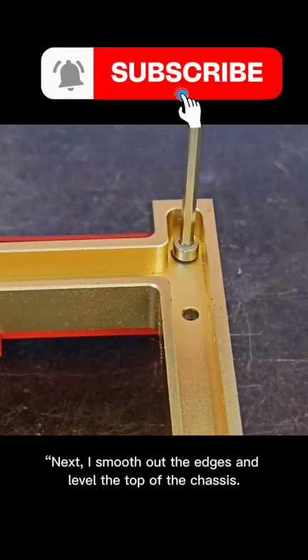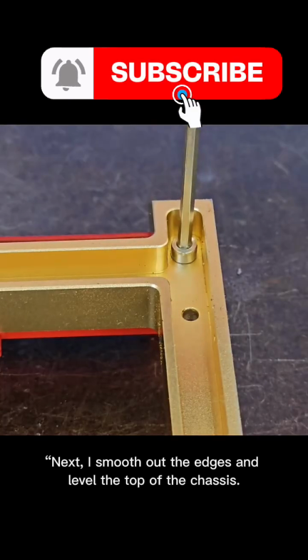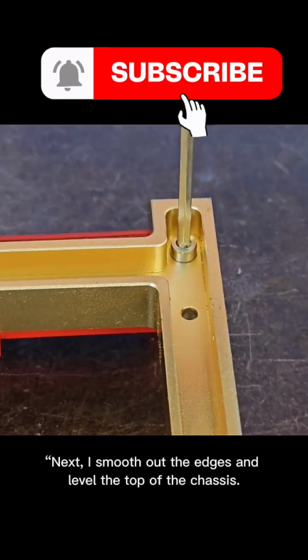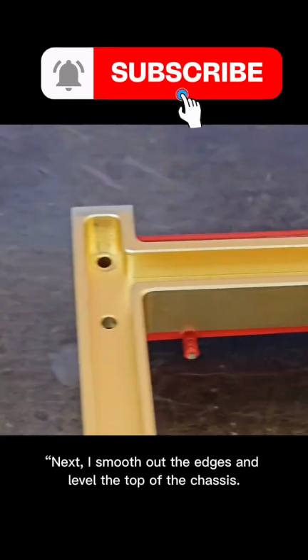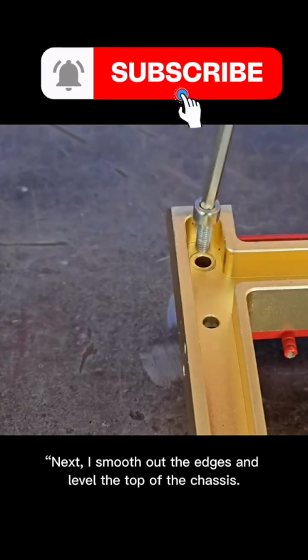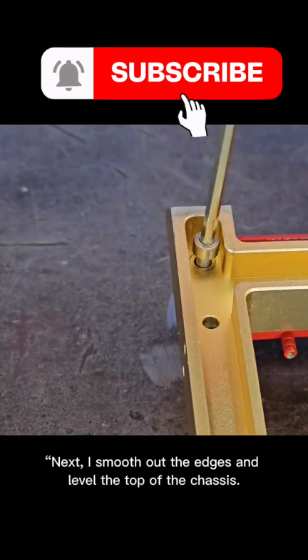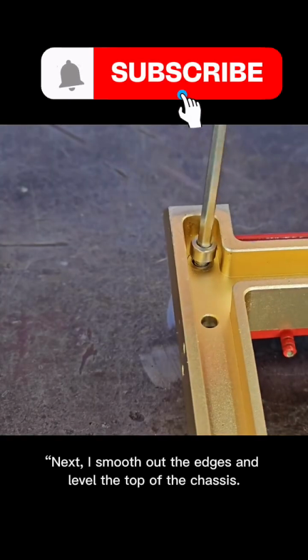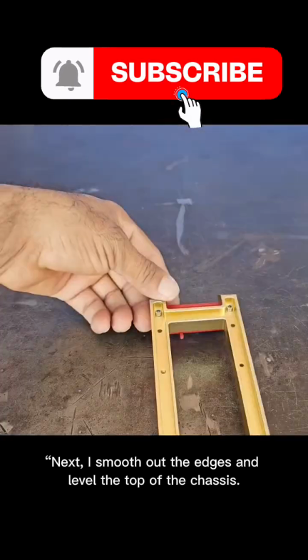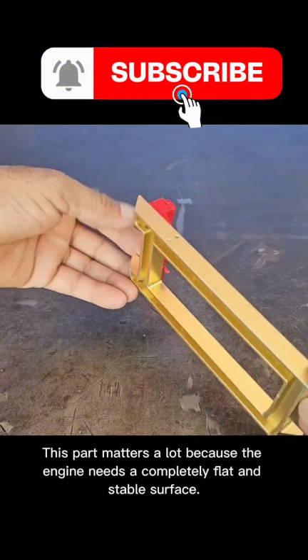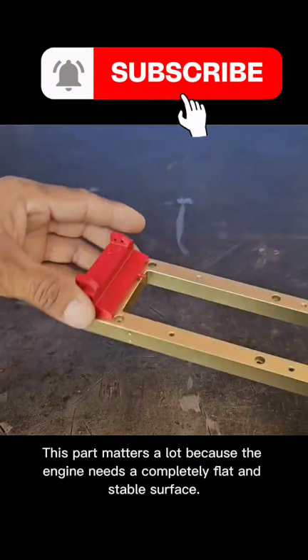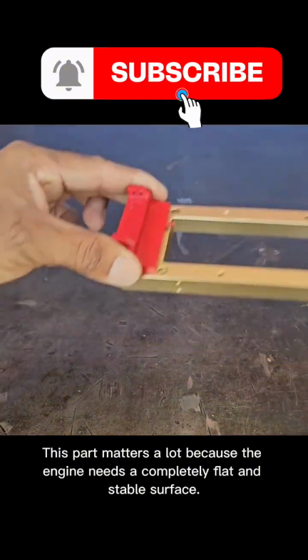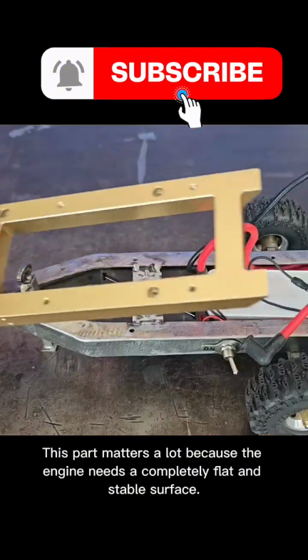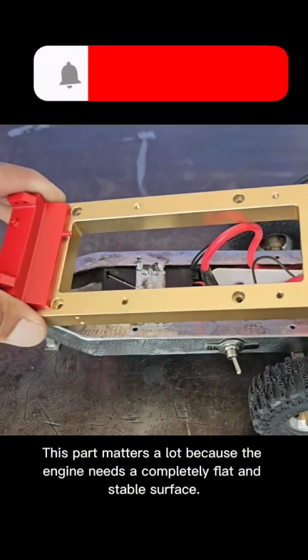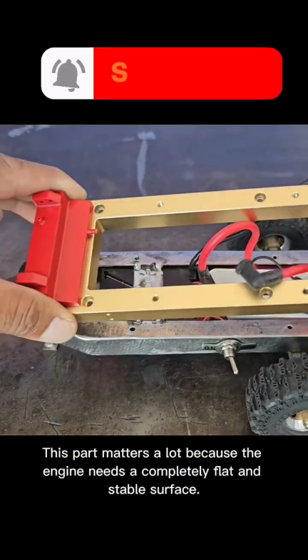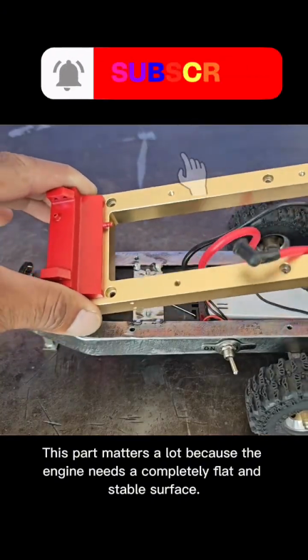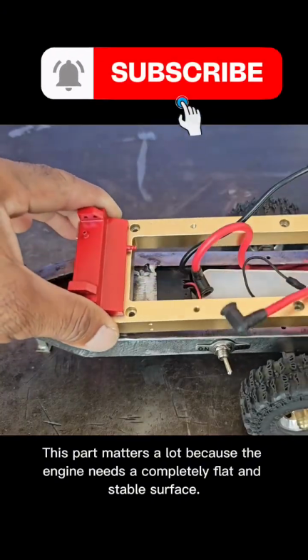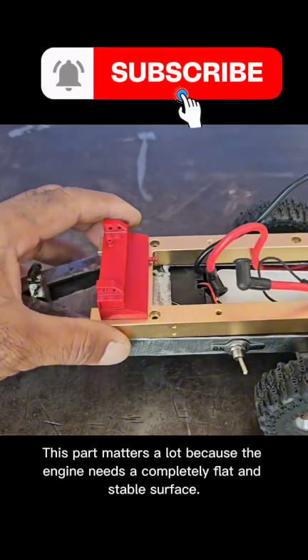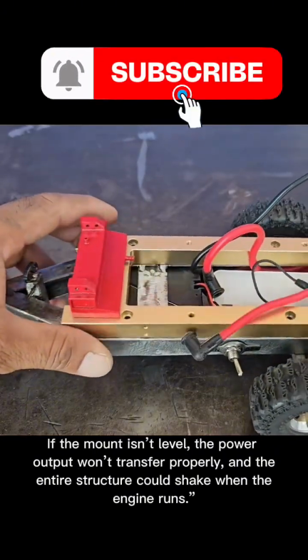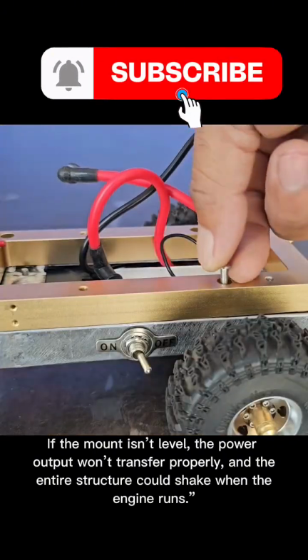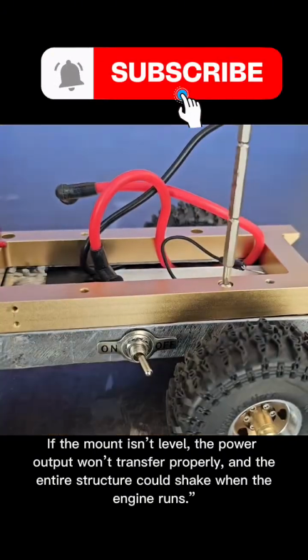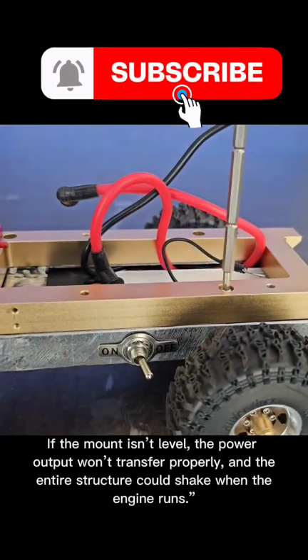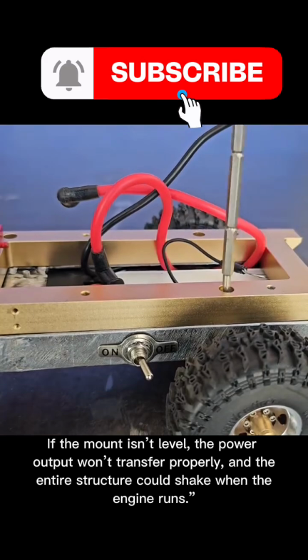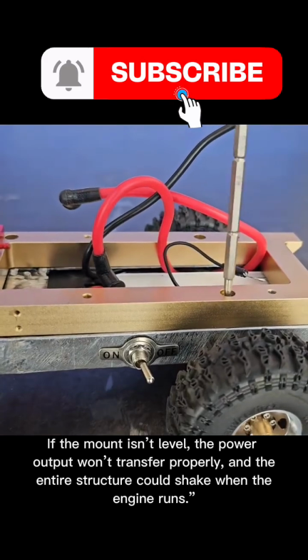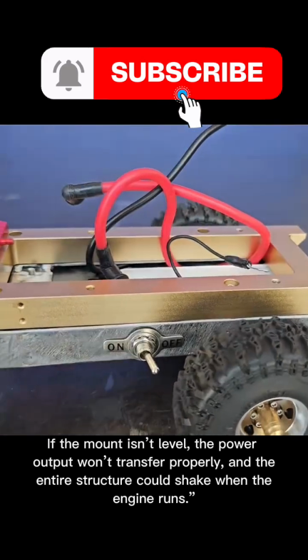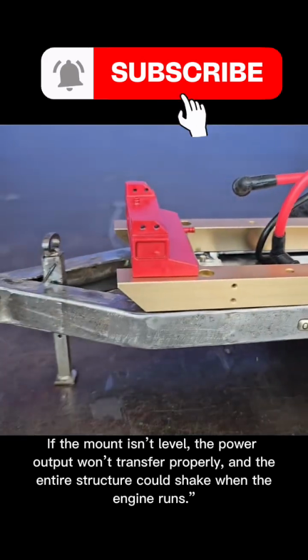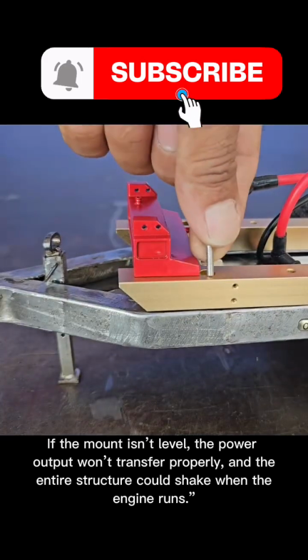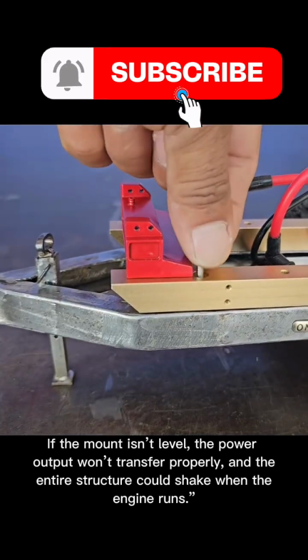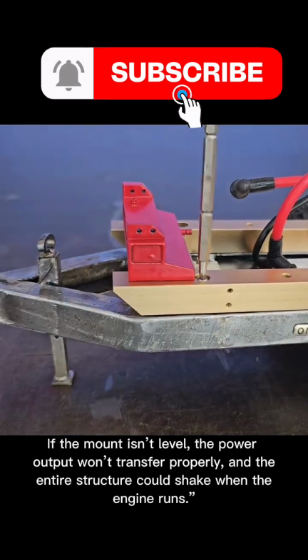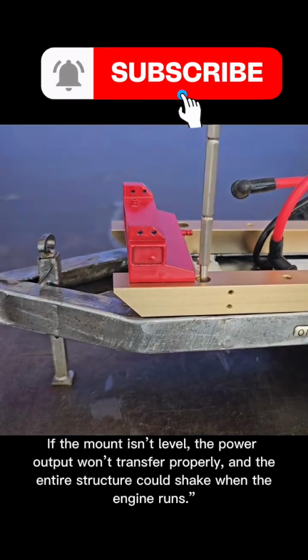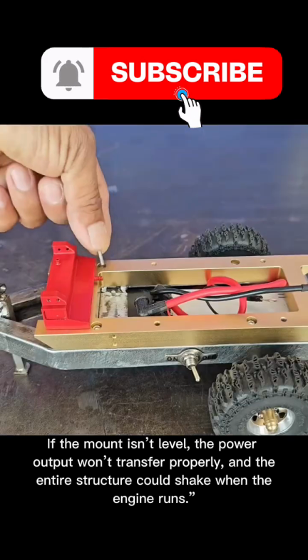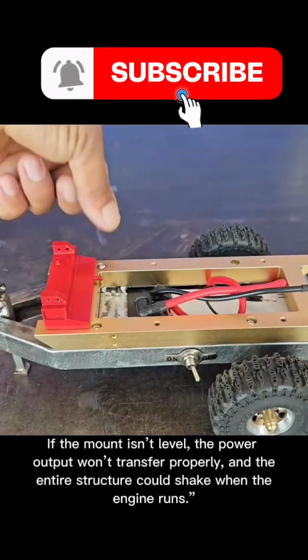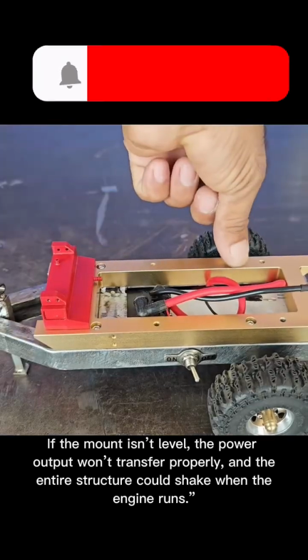Next, I smooth out the edges and level the top of the chassis. This part matters a lot because the engine needs a completely flat and stable surface. If the mount isn't level, the power output won't transfer properly, and the entire structure could shake when the engine runs.